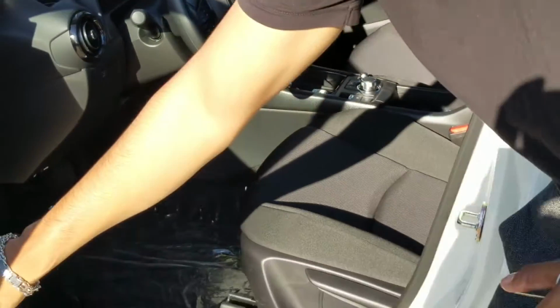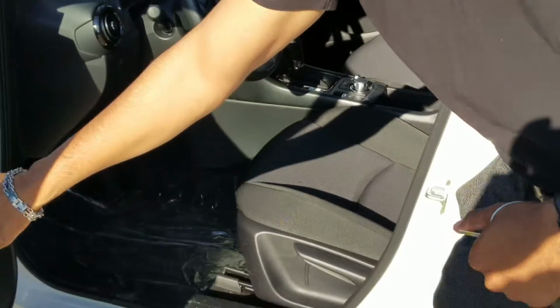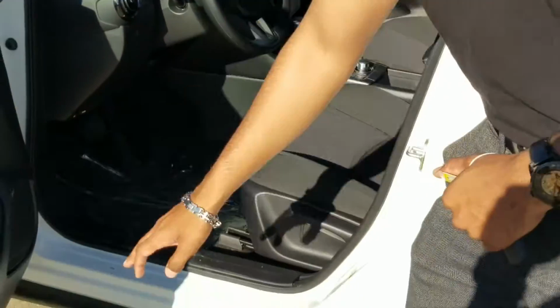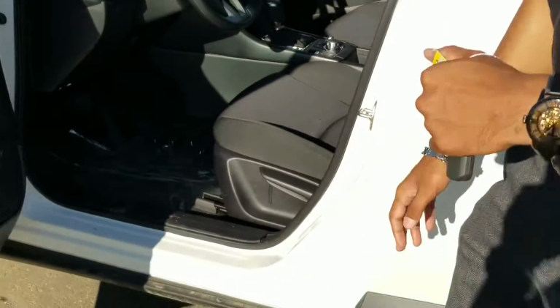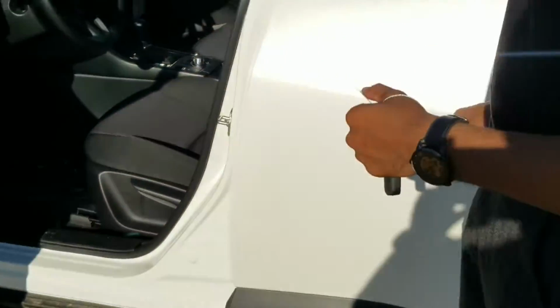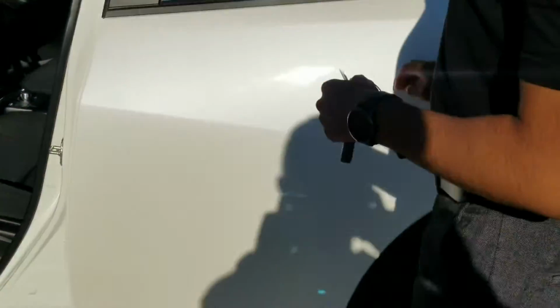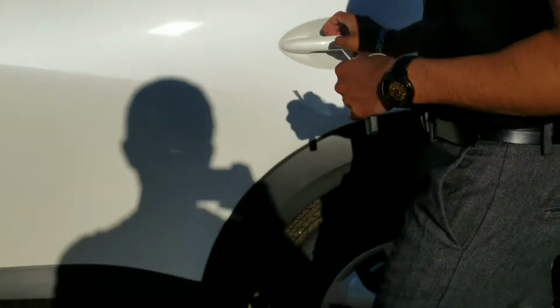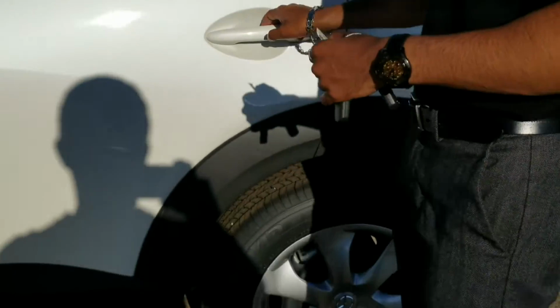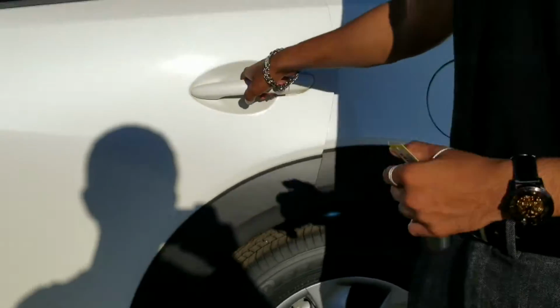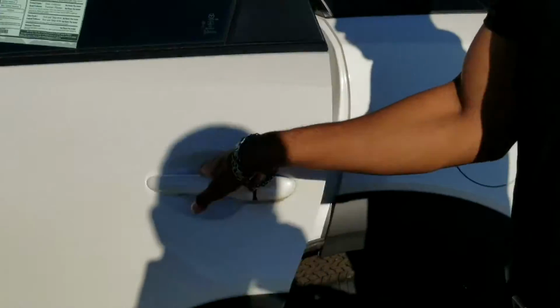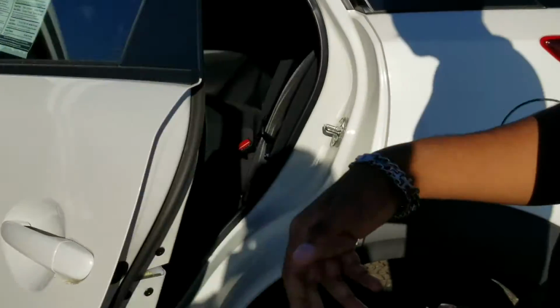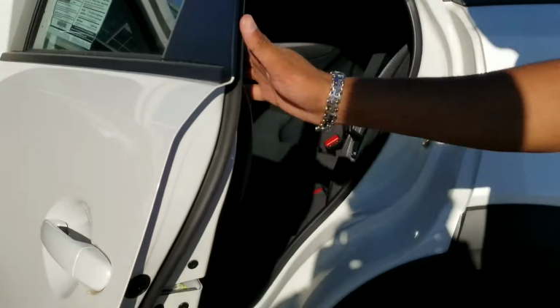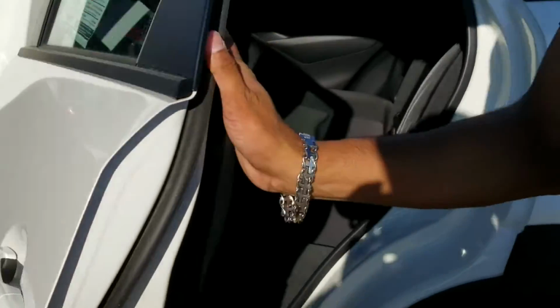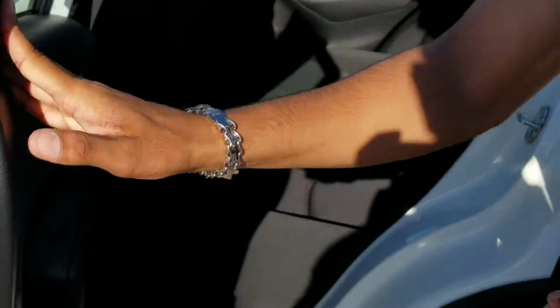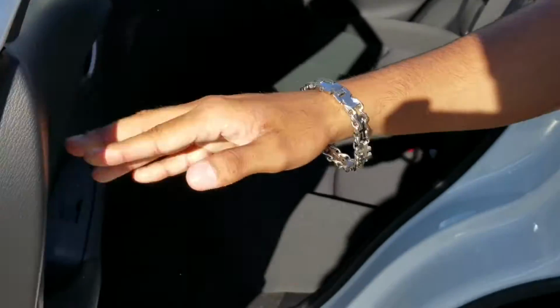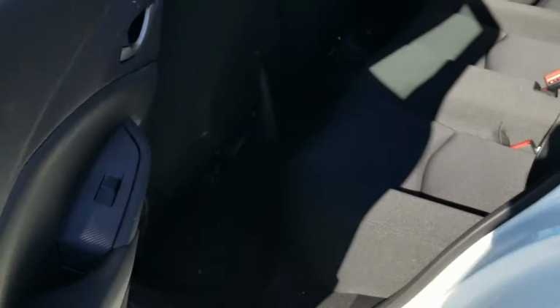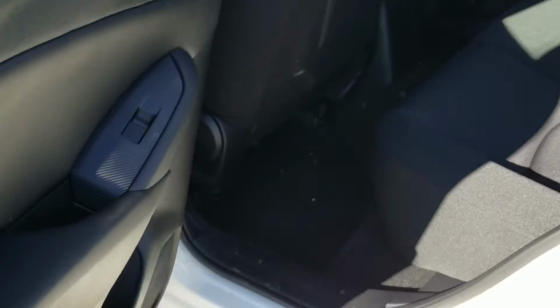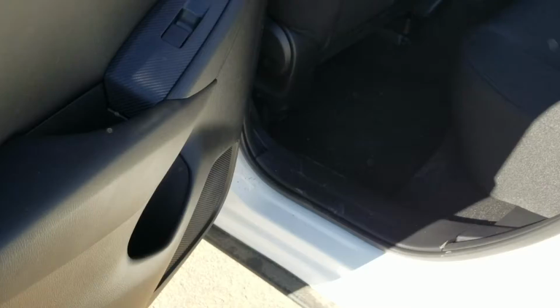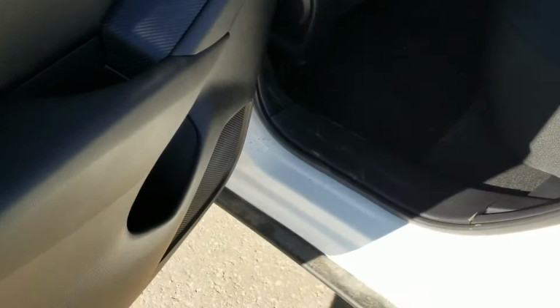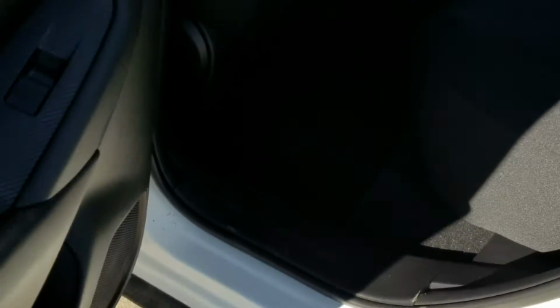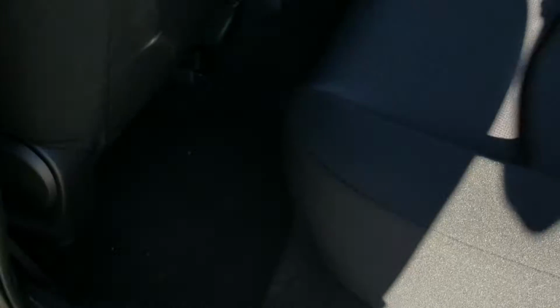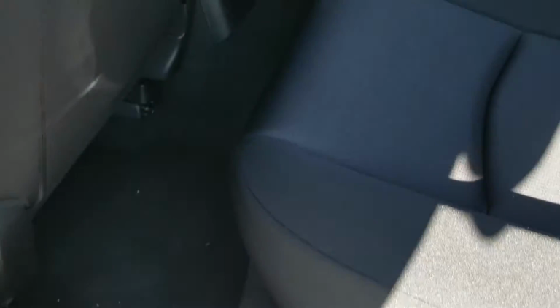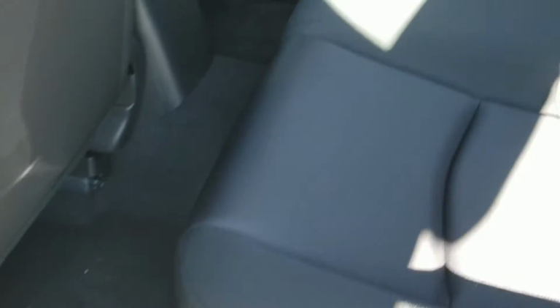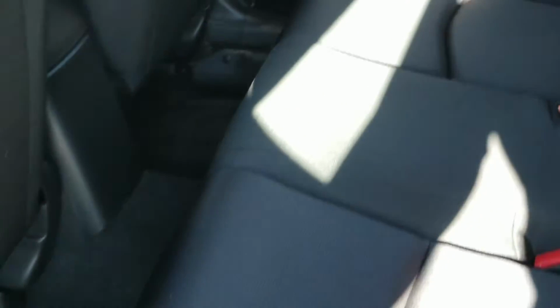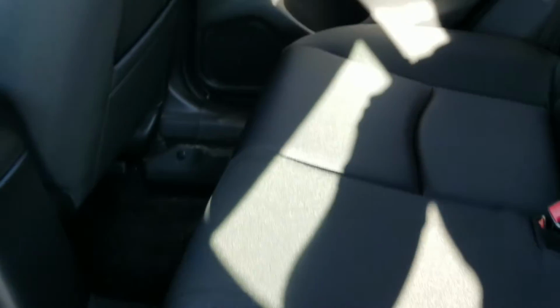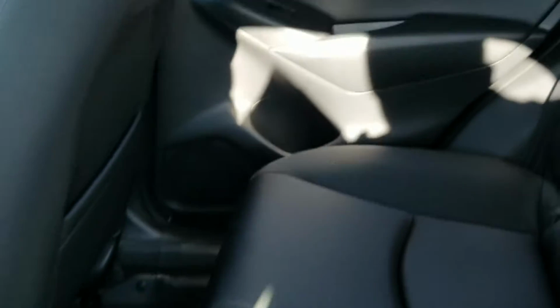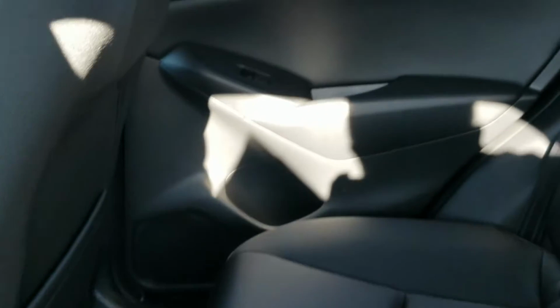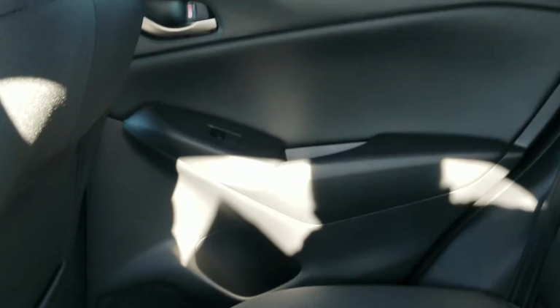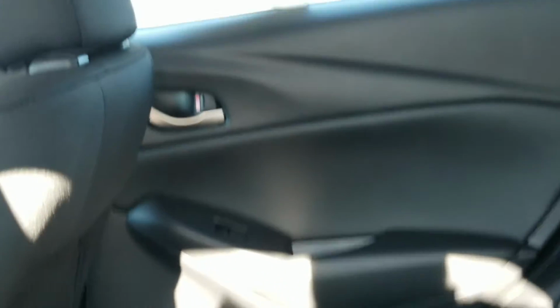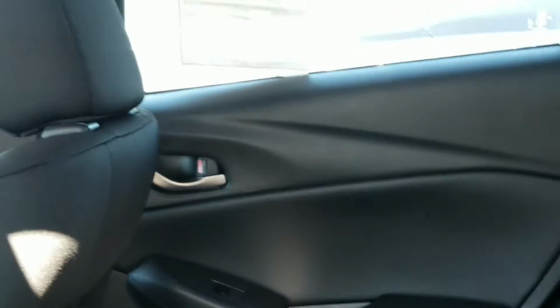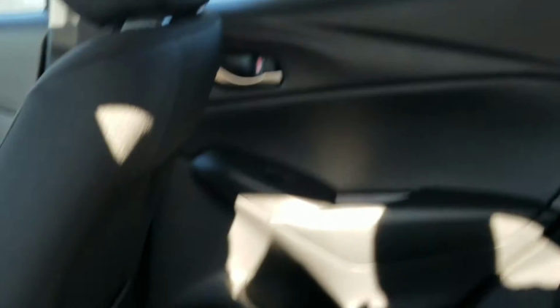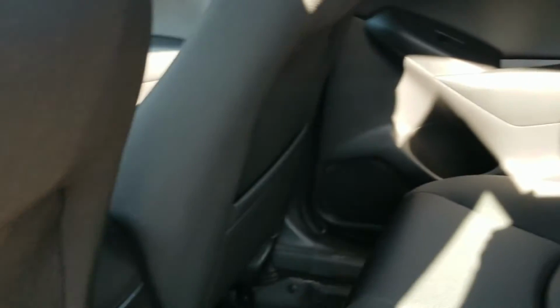The CX-3 is a great vehicle to have if you're just looking for a daily commuter to go back and forth to work in. There's a decent amount of space in the second row.